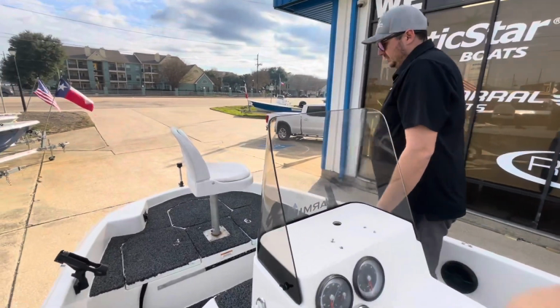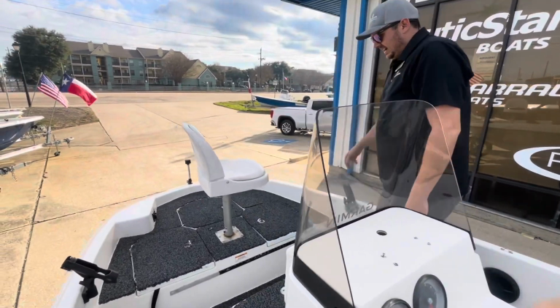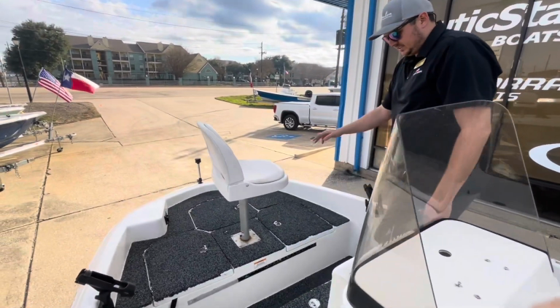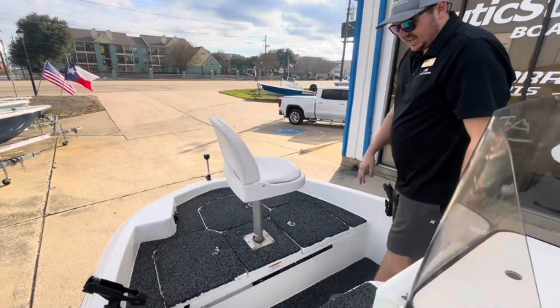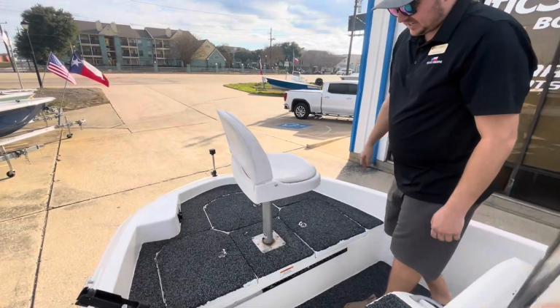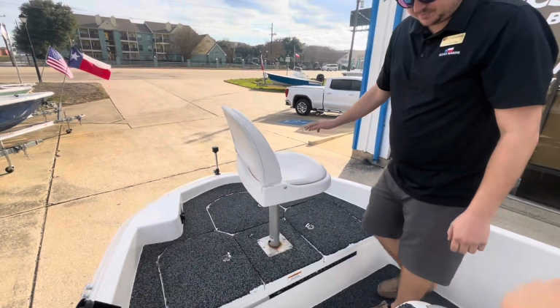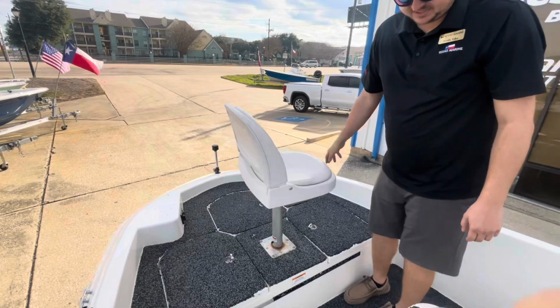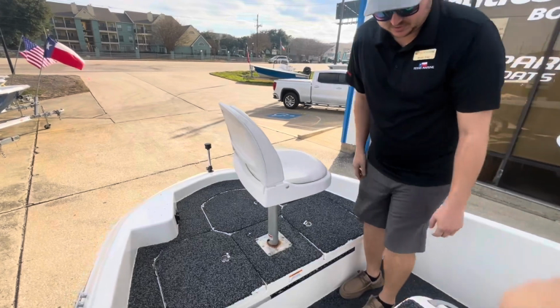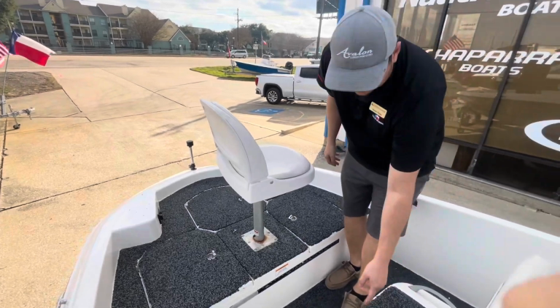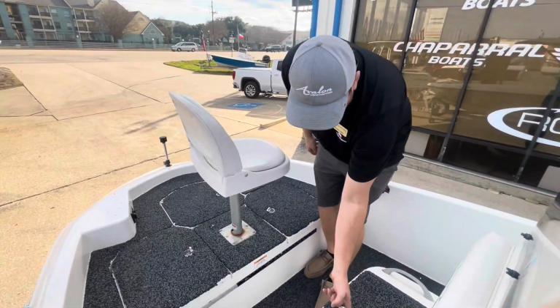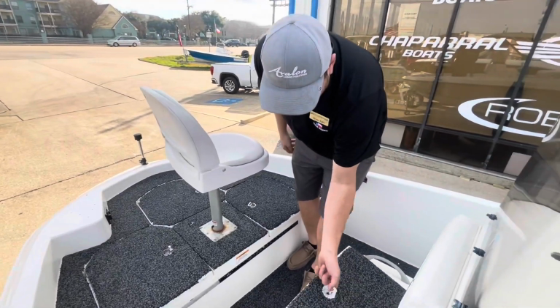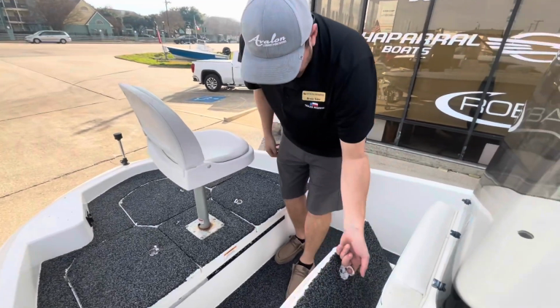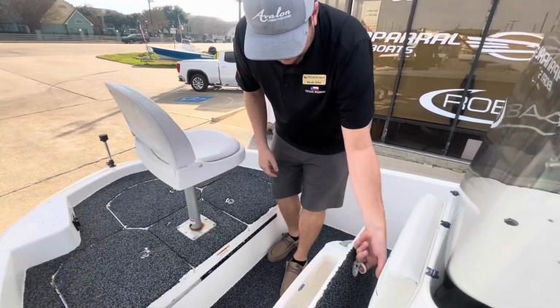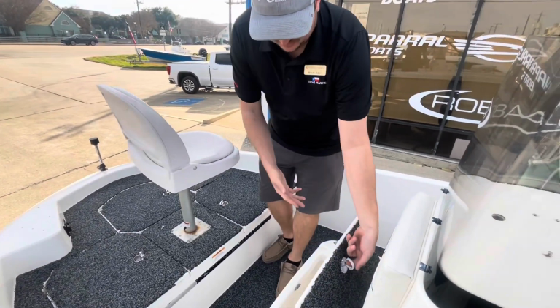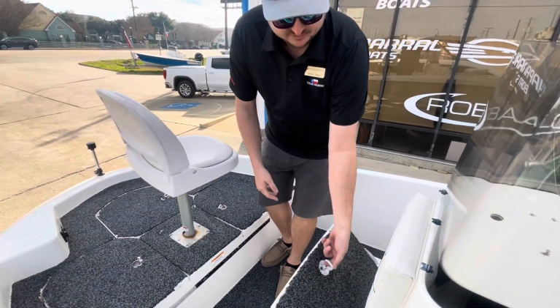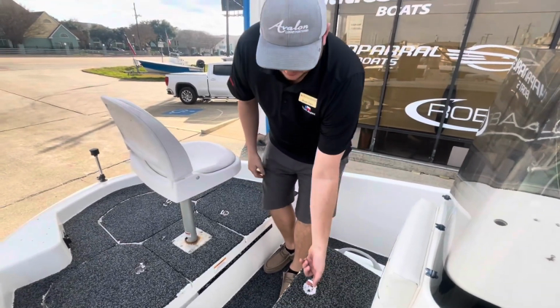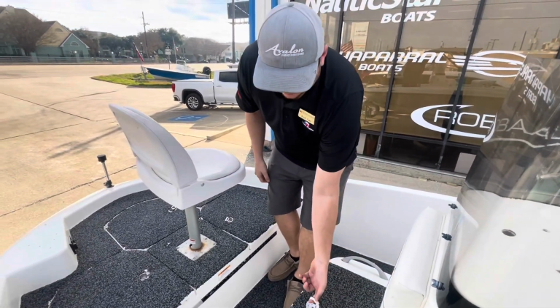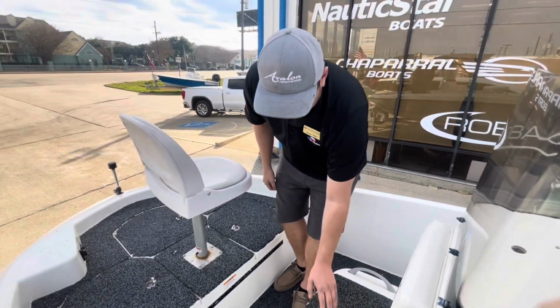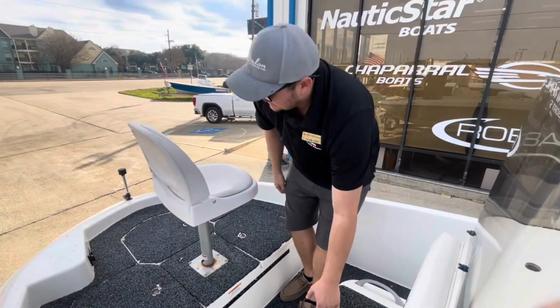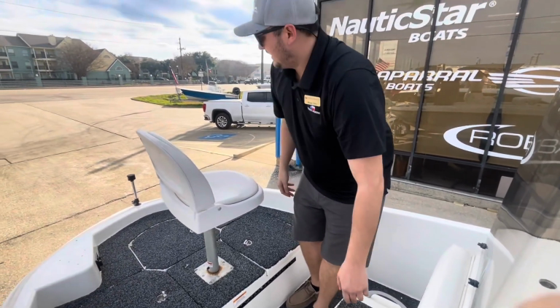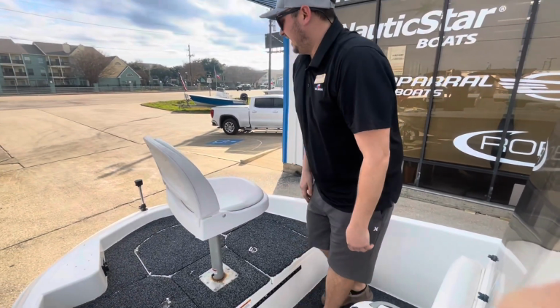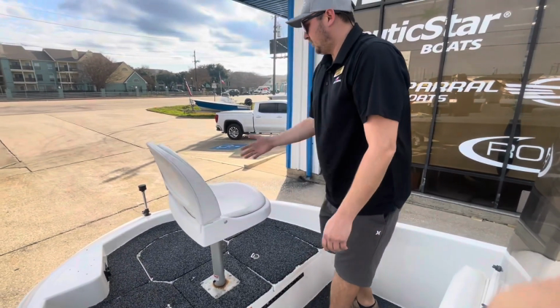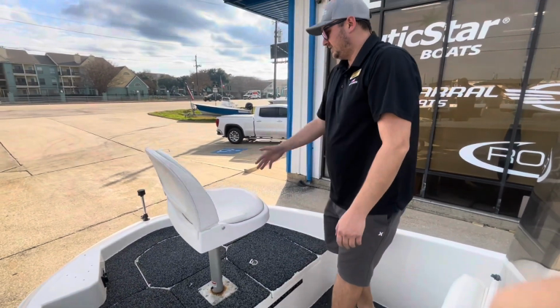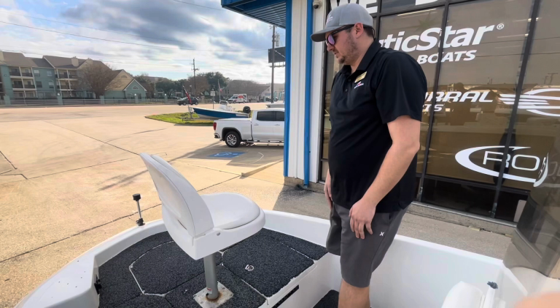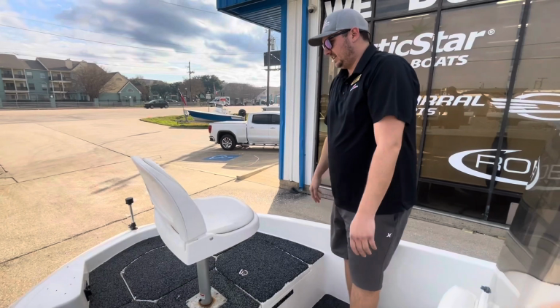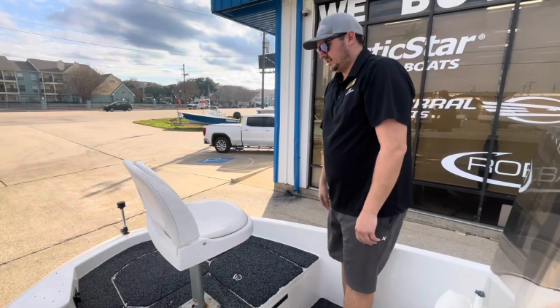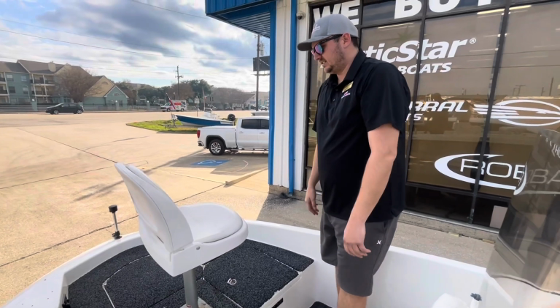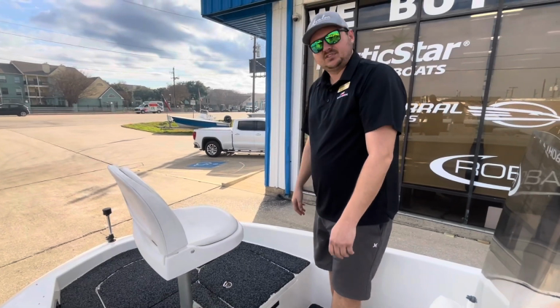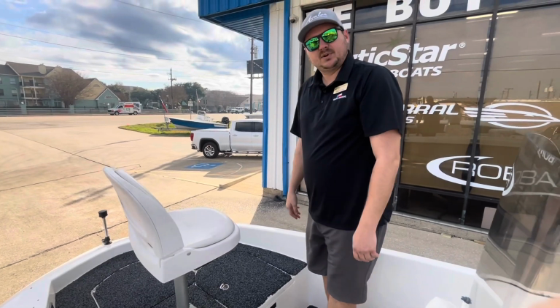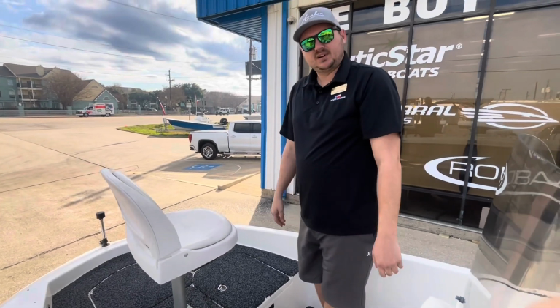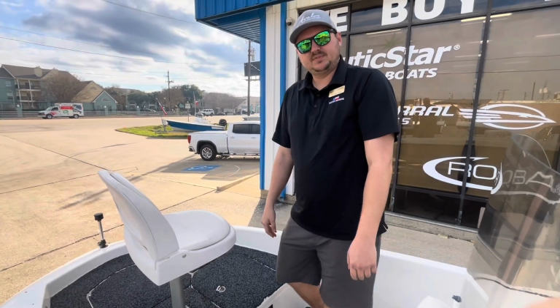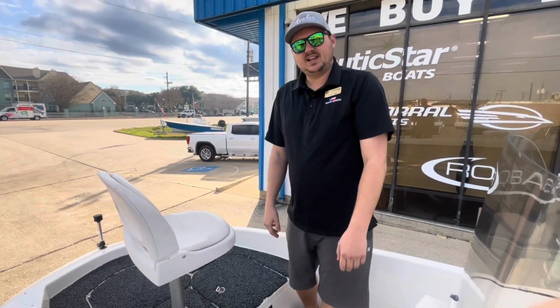You've got a nice little casting deck with plenty of storage and another live well here in the front, and it's ready to have a trolling motor put on if you would like.